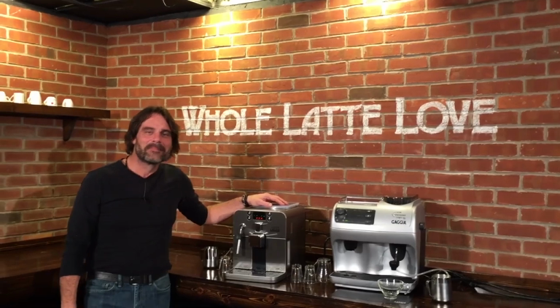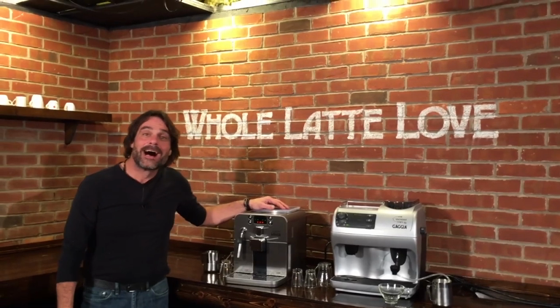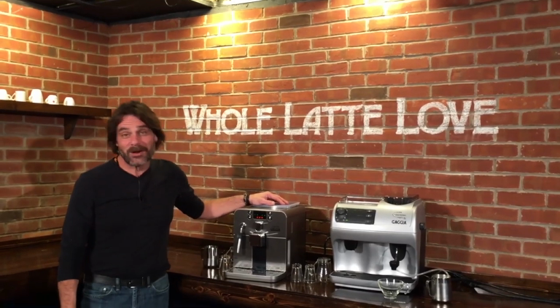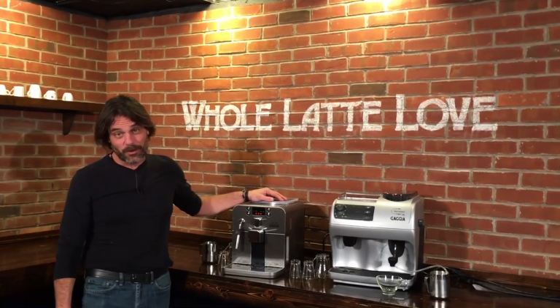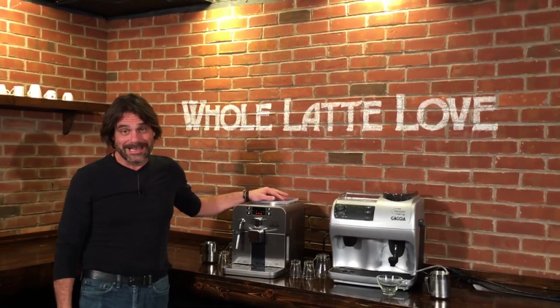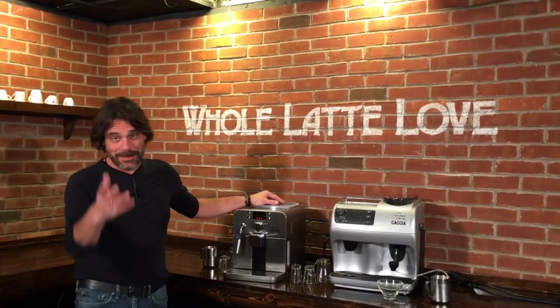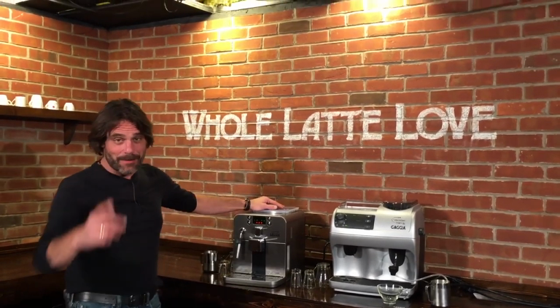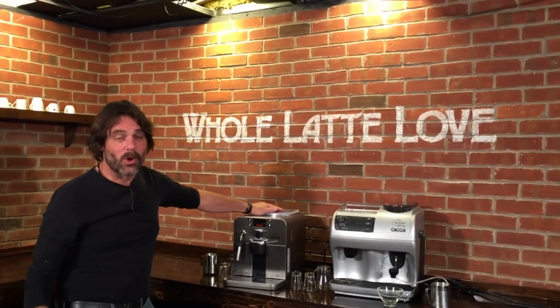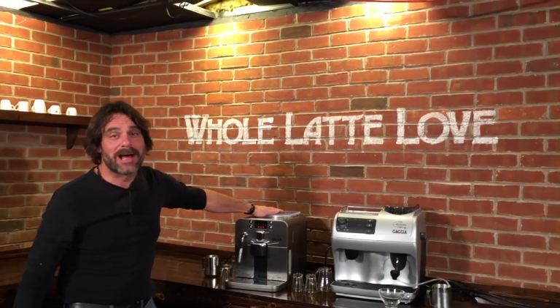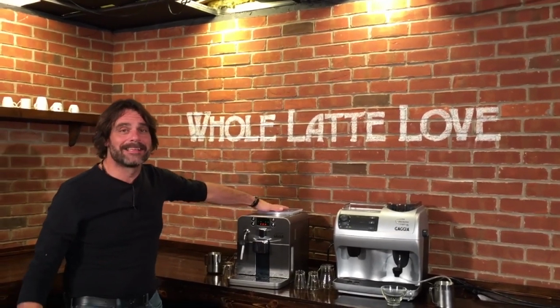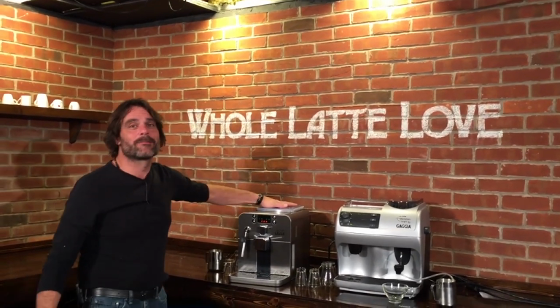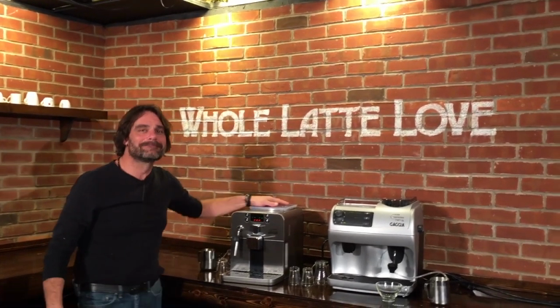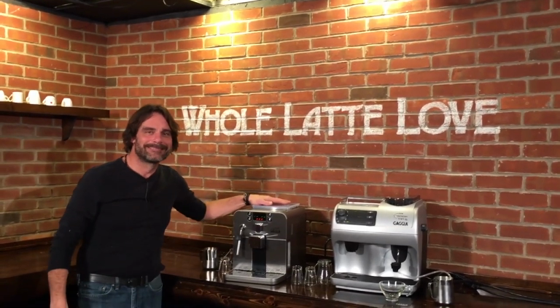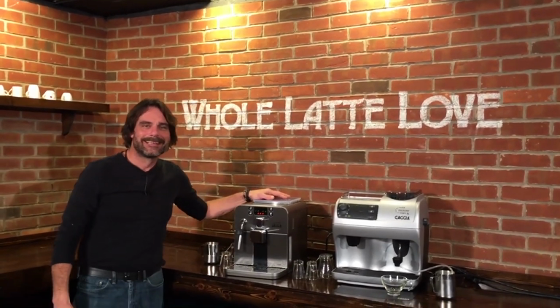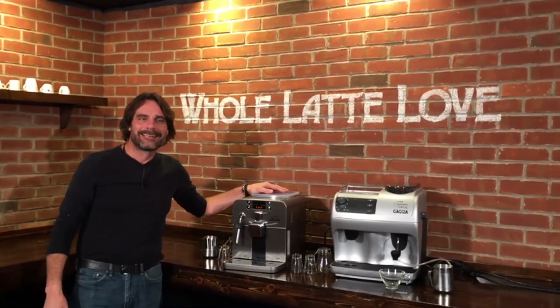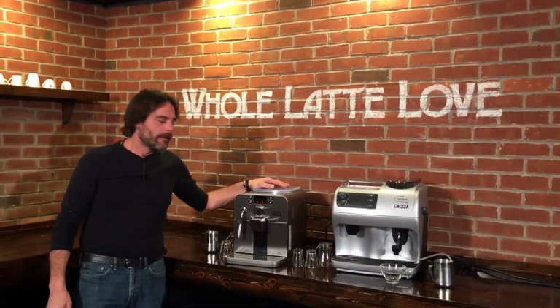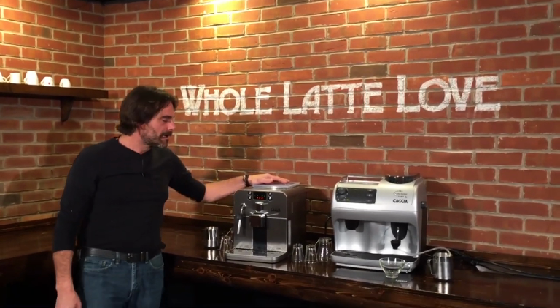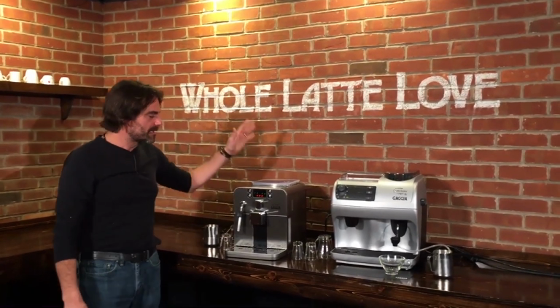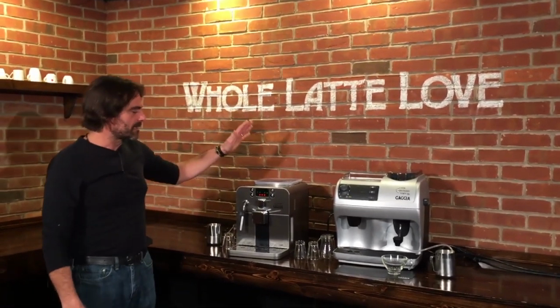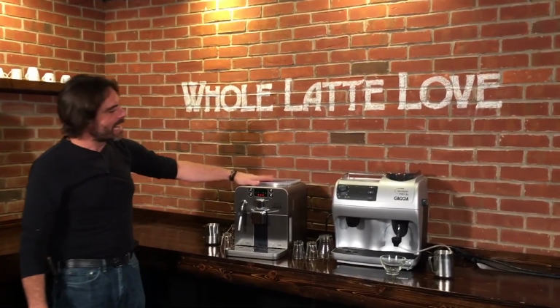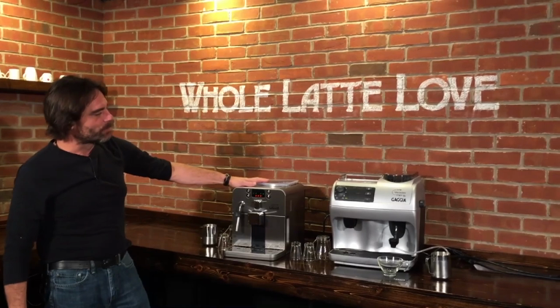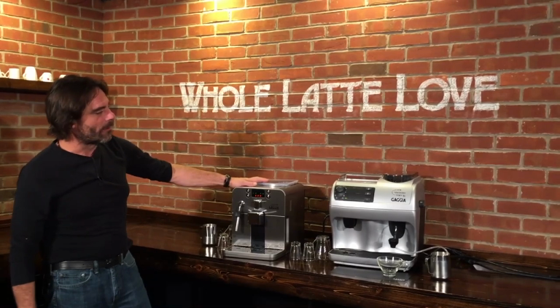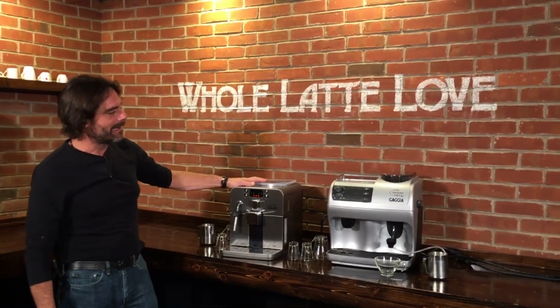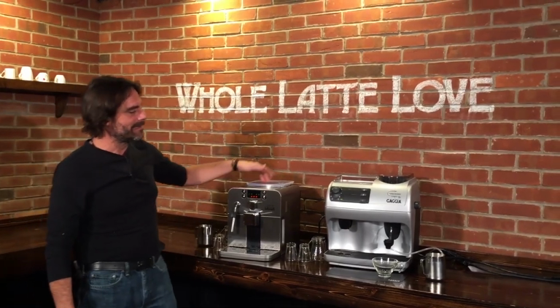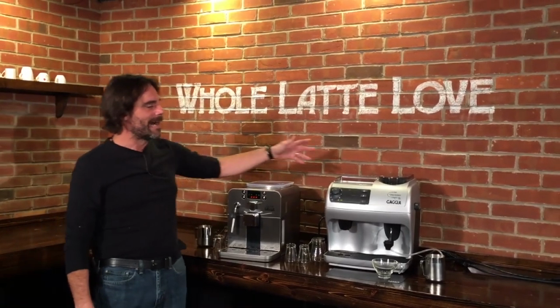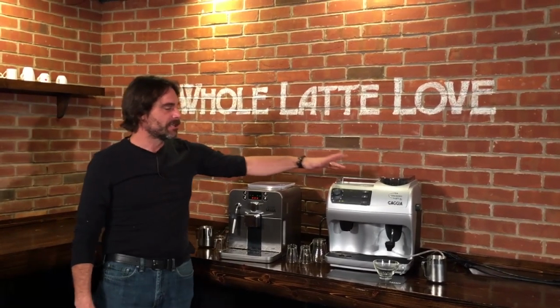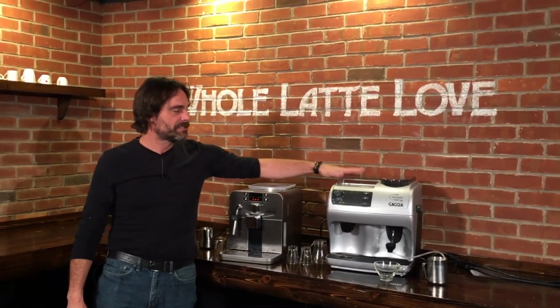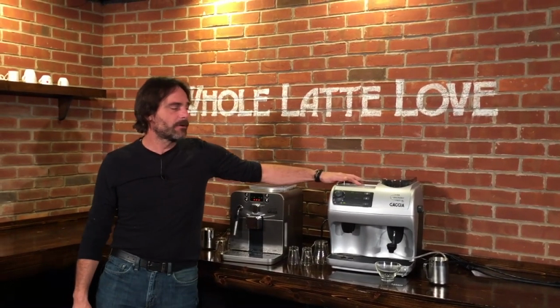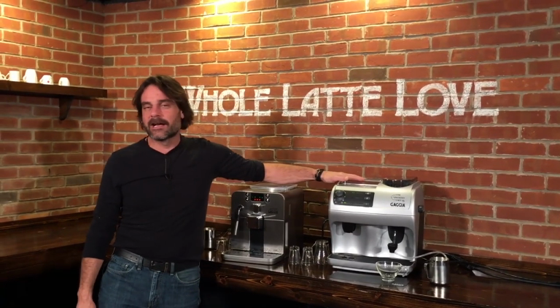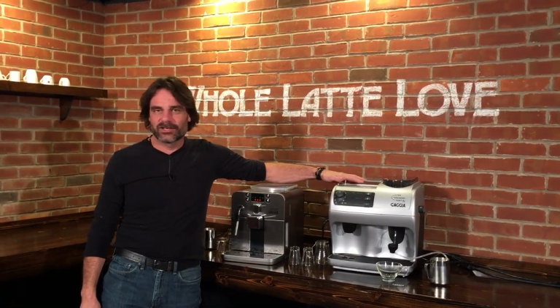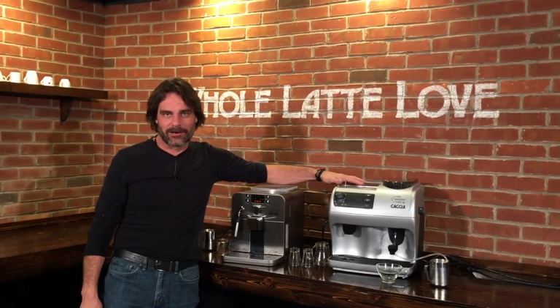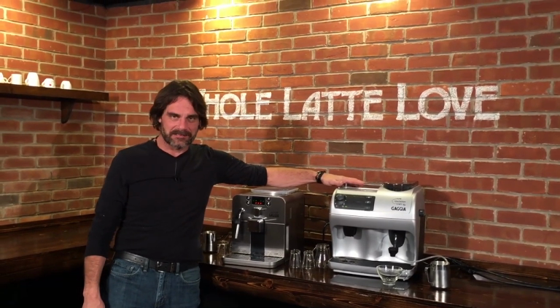Hi, Mark from Whole Latte Love. We've got Morgan behind the camera. Today we're going to take a look at the Gaja Brera and the Gaja Synchrony Logic RS.